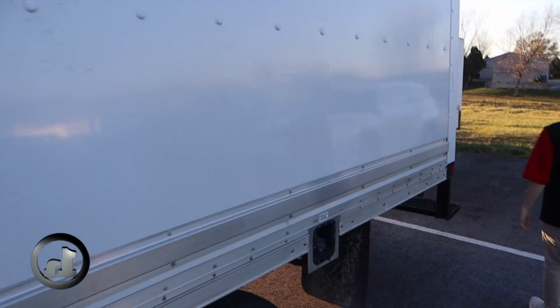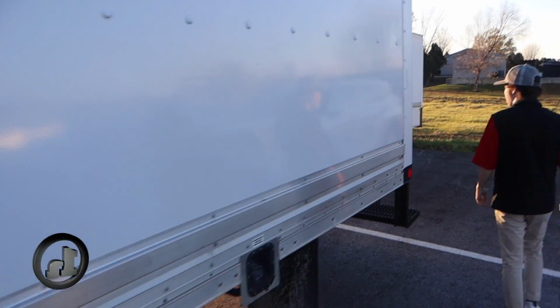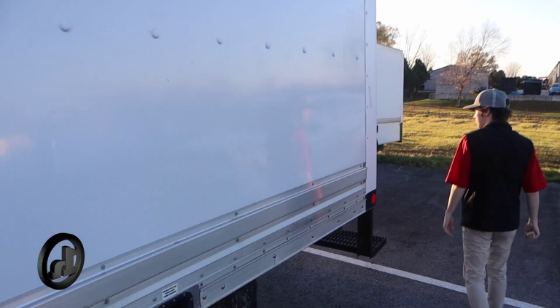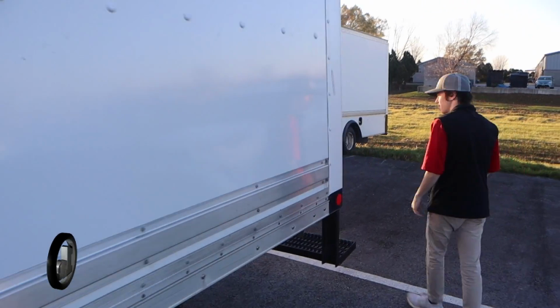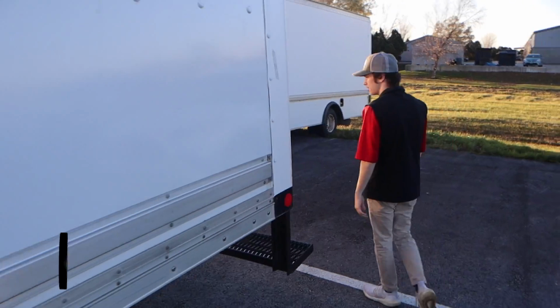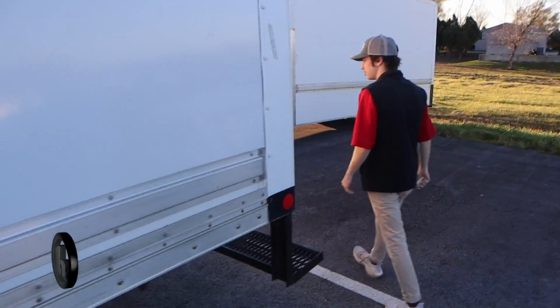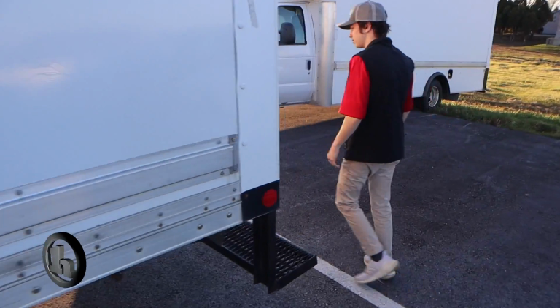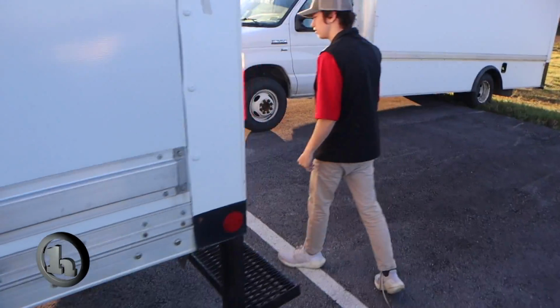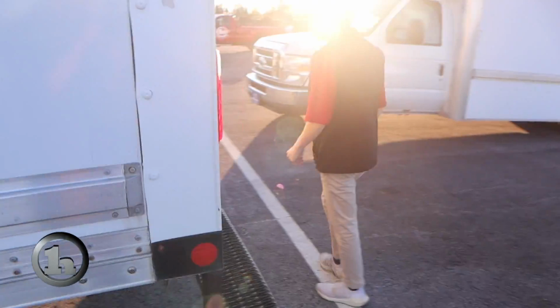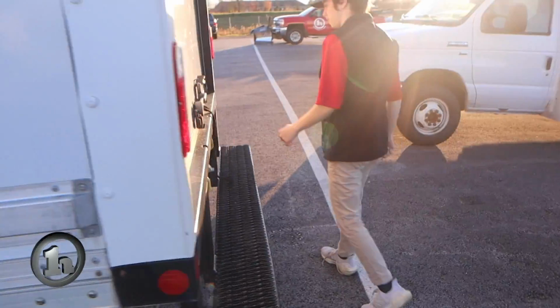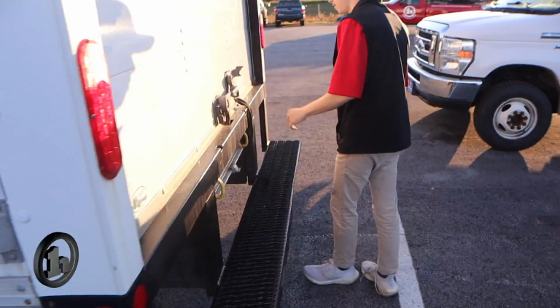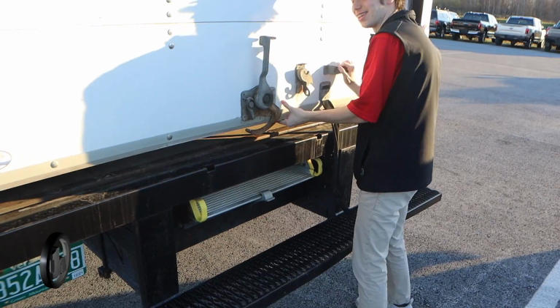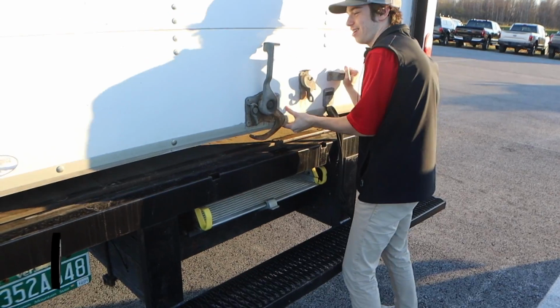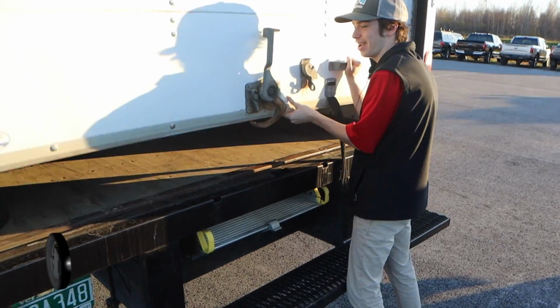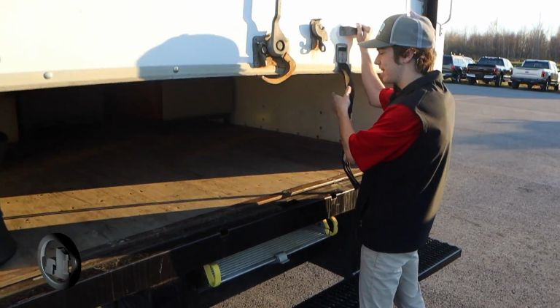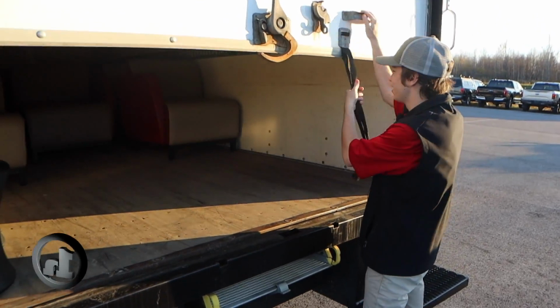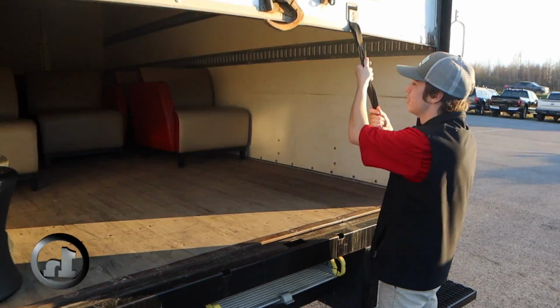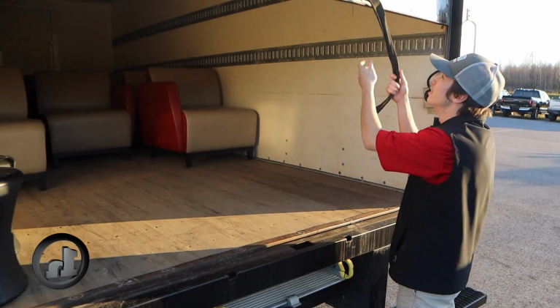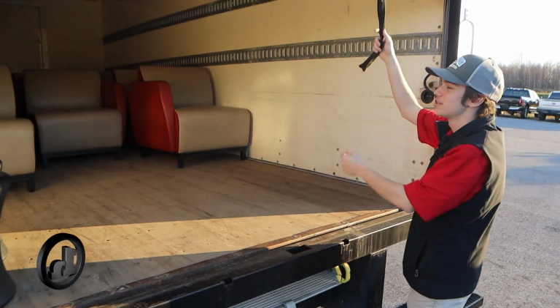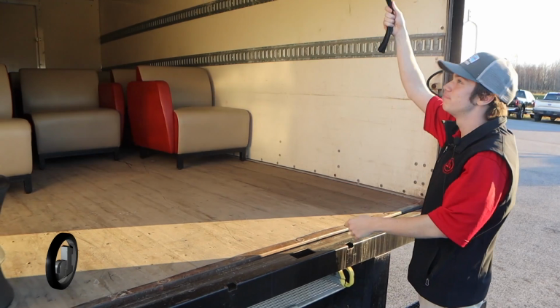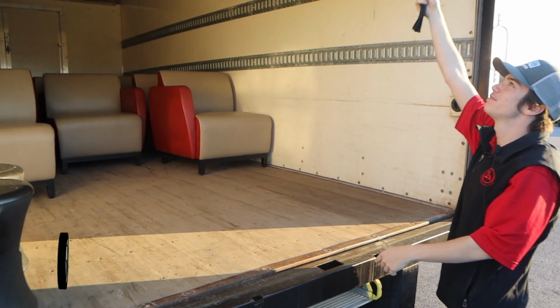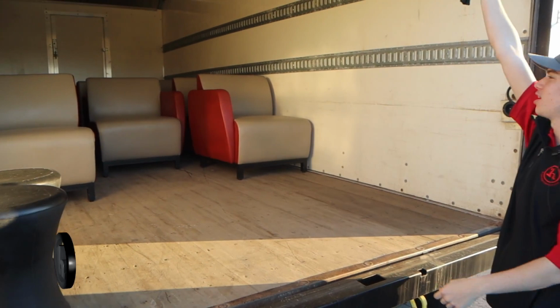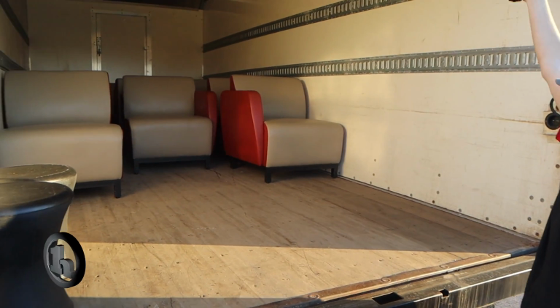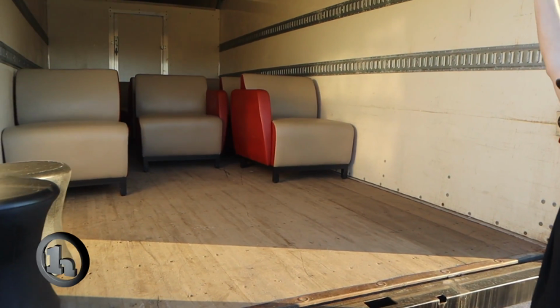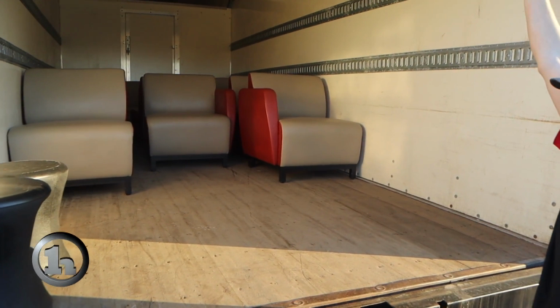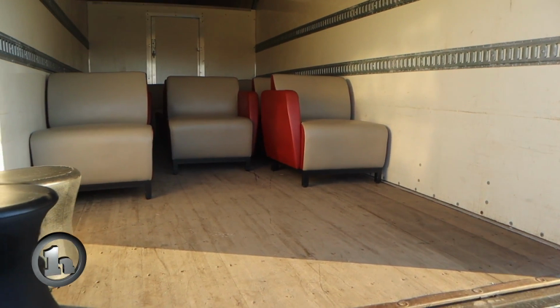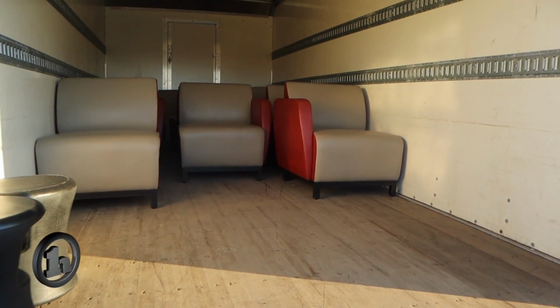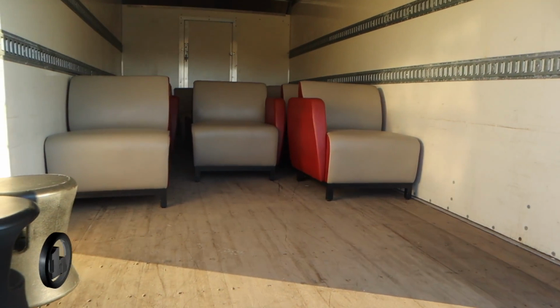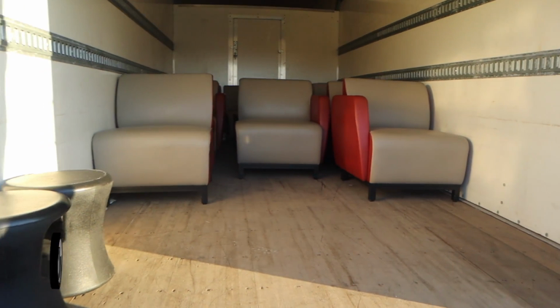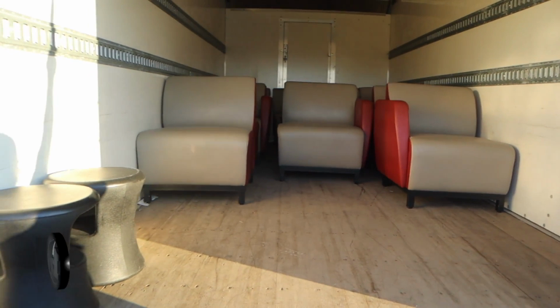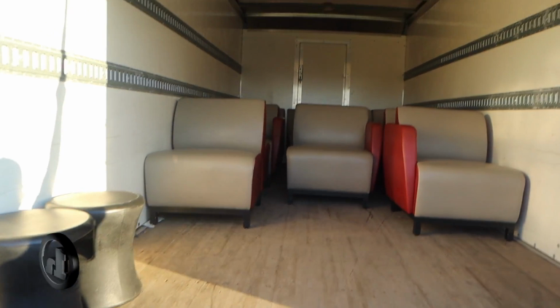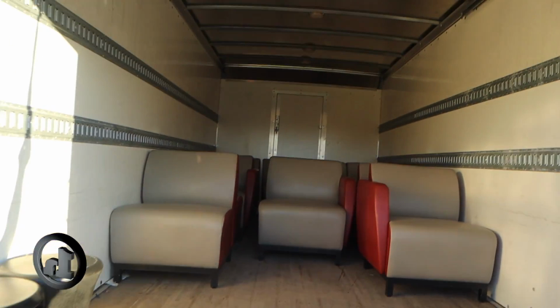And back around here, you can see the bed of the truck — there's quite a bit of room back here for everything you need.